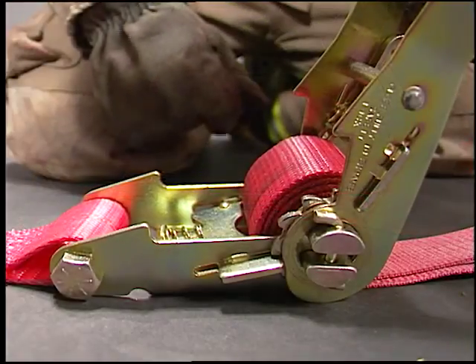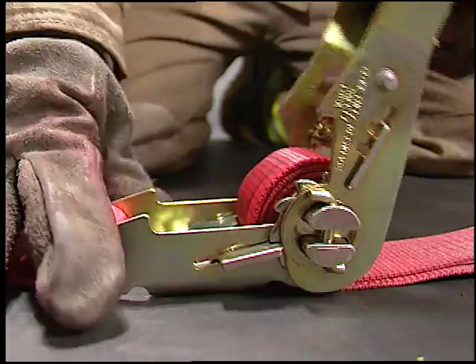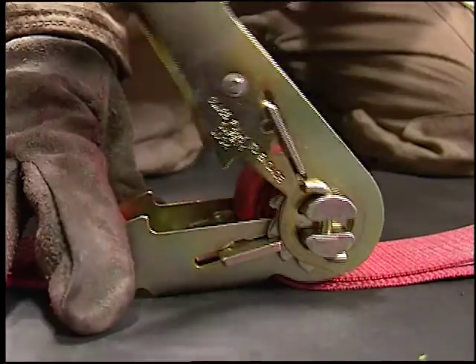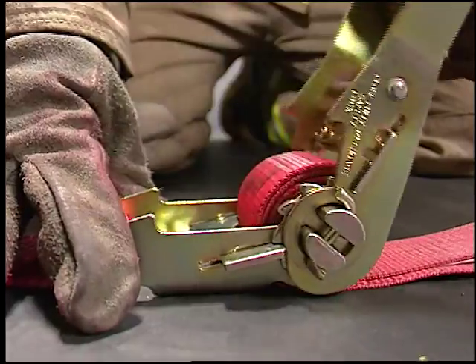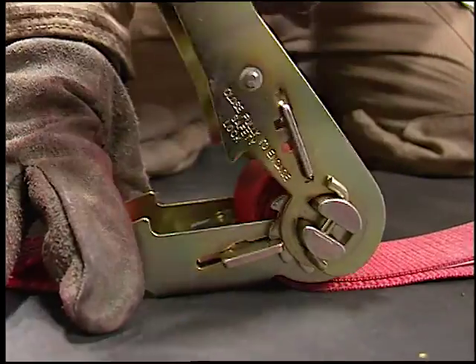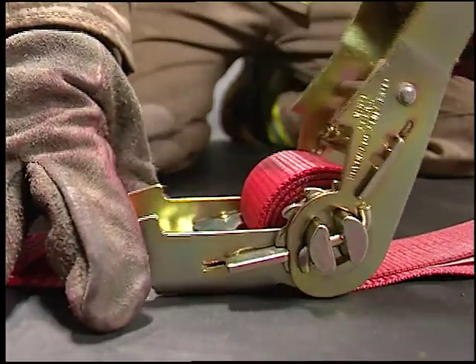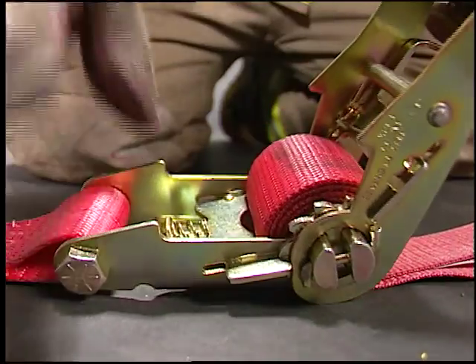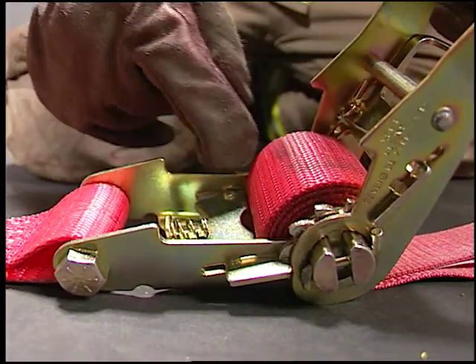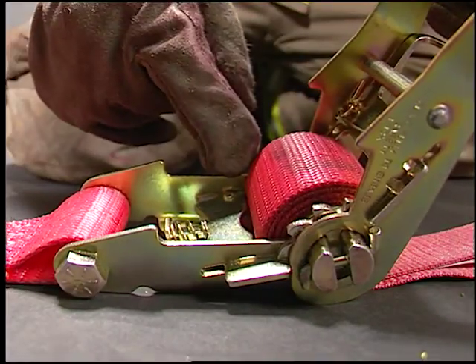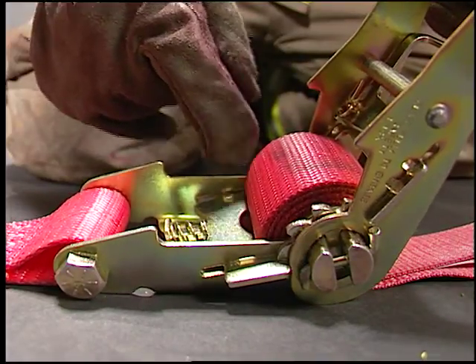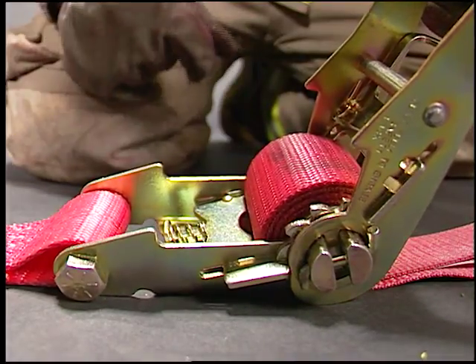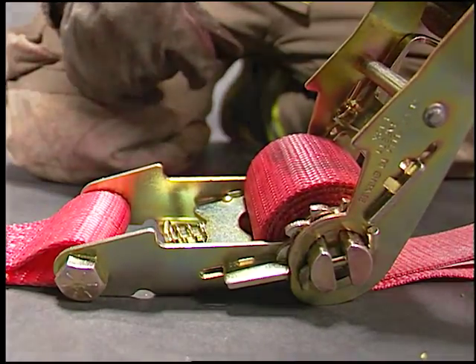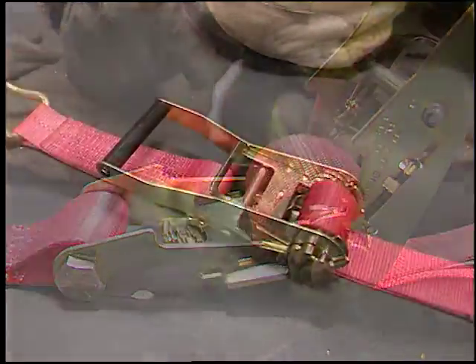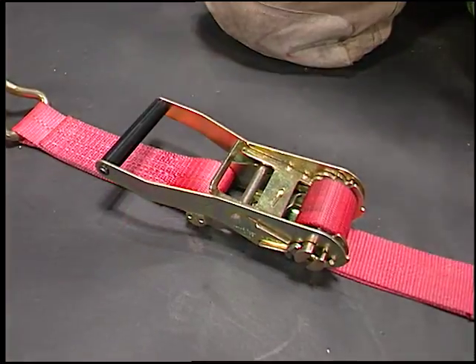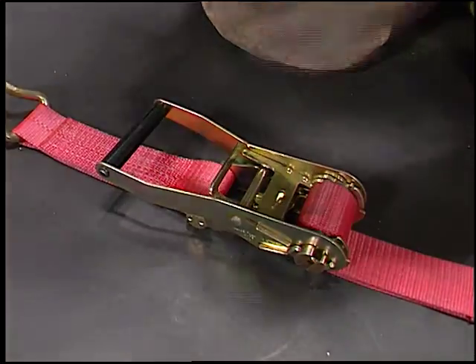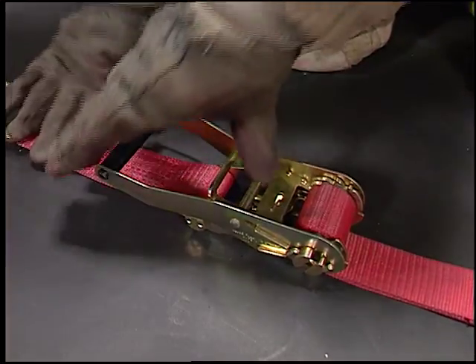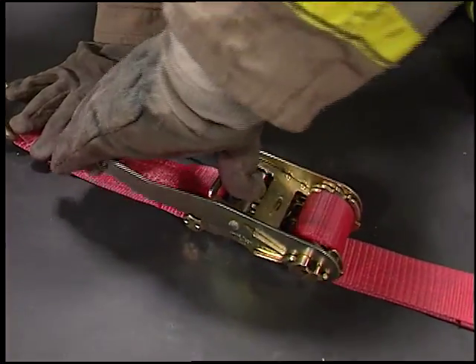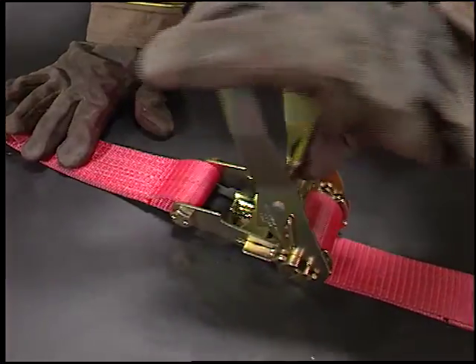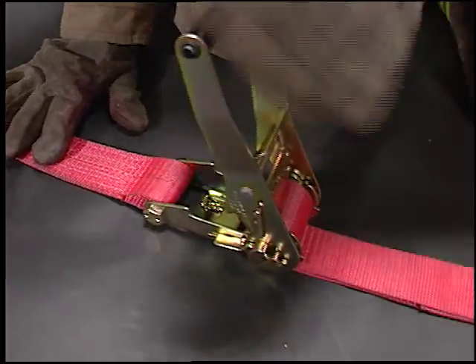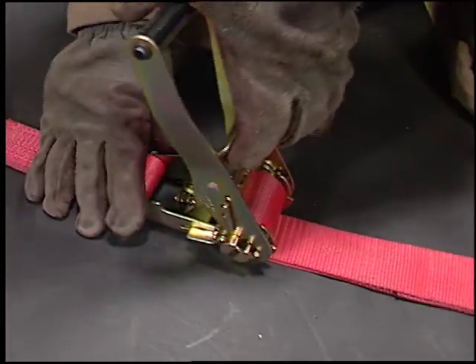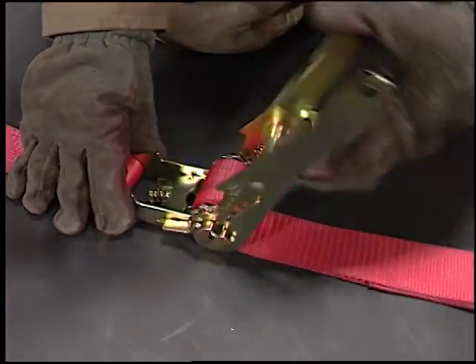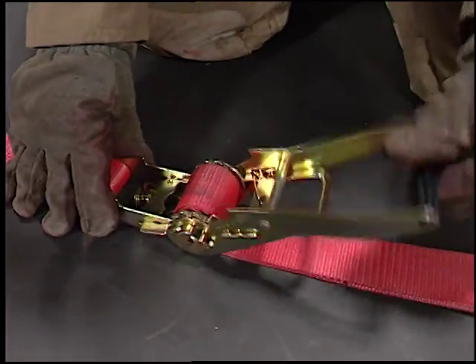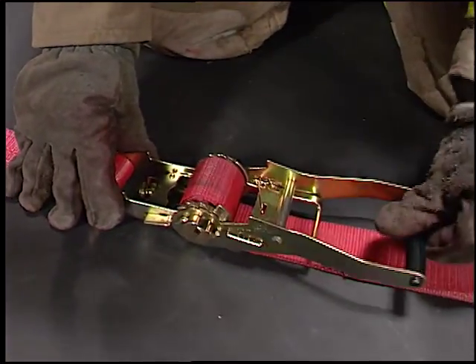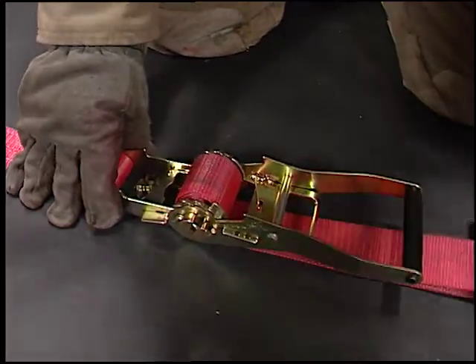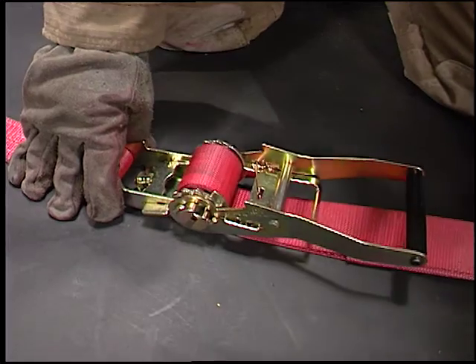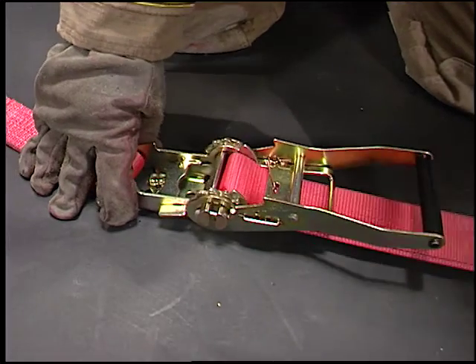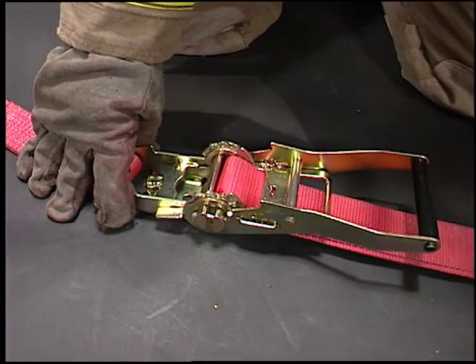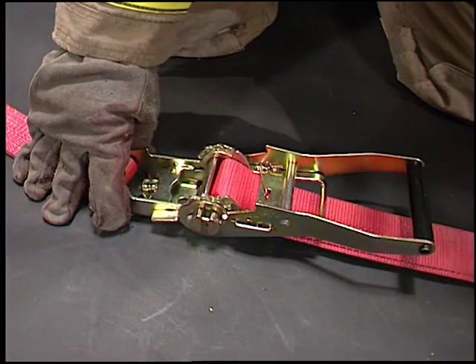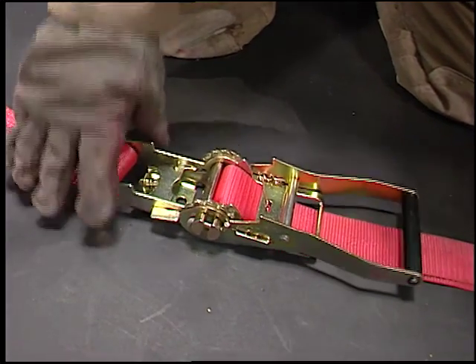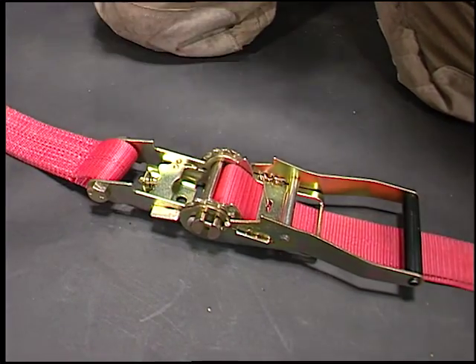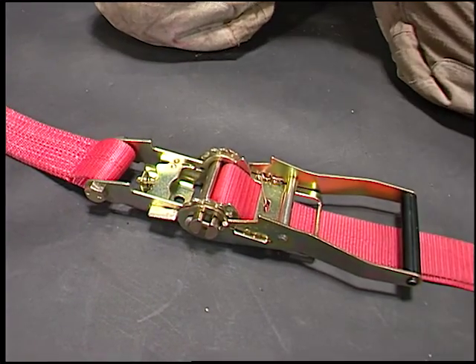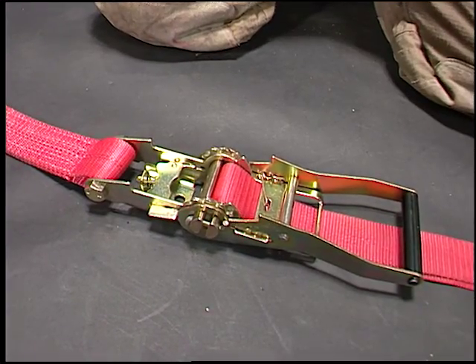Be careful not to overload the drum, as this may cause the strap to jam. To release the system, pull the trigger, move the handle to the straight position, and release the trigger. The handle will lock in place and the load will be released.